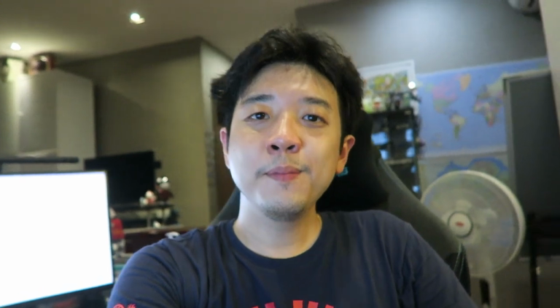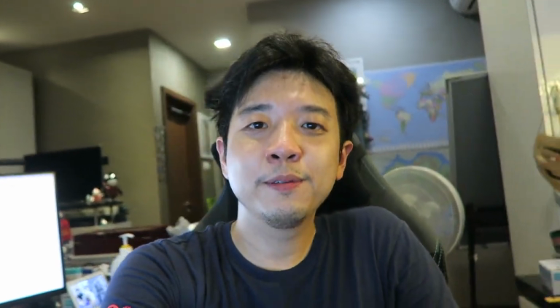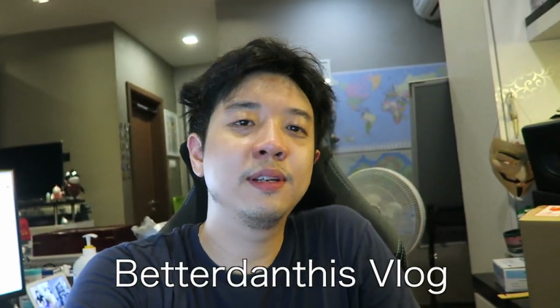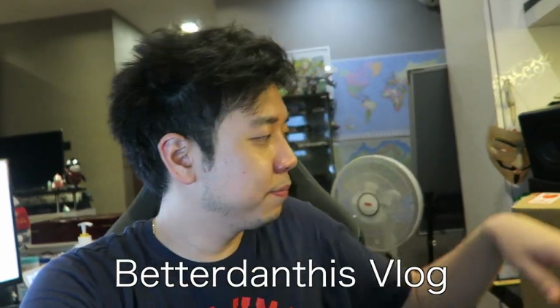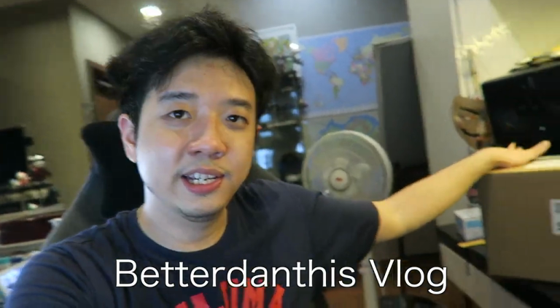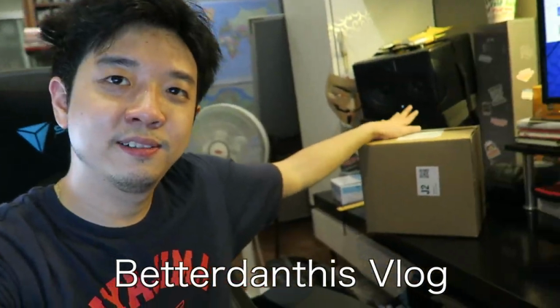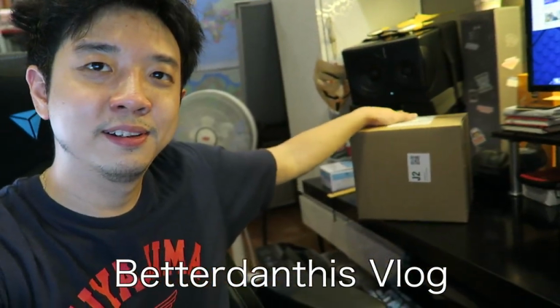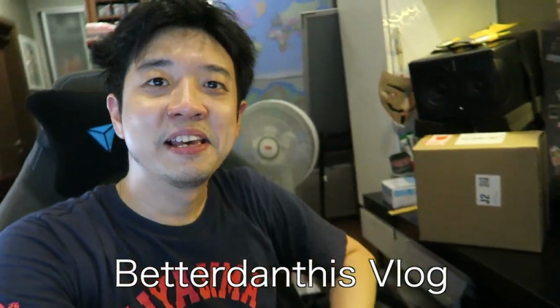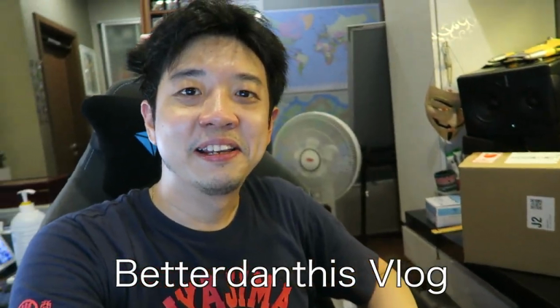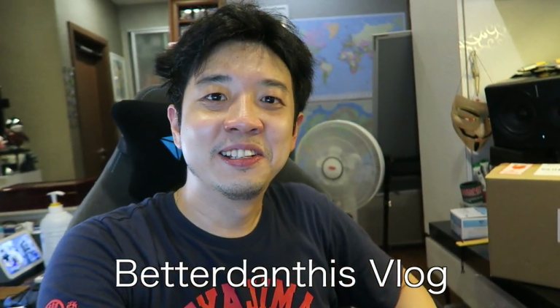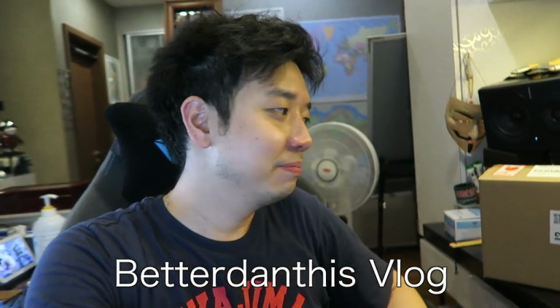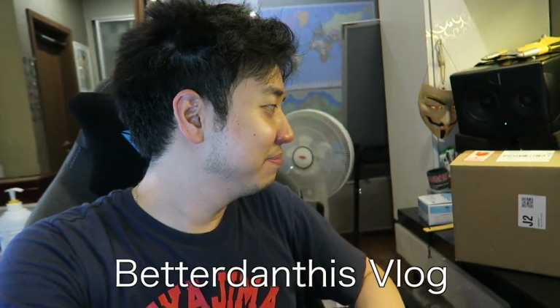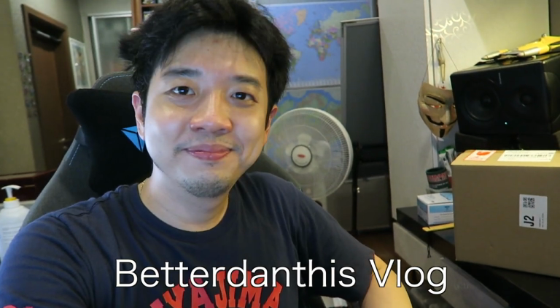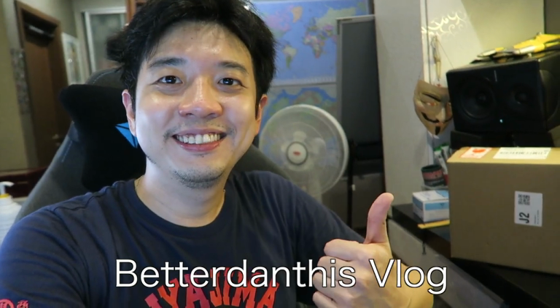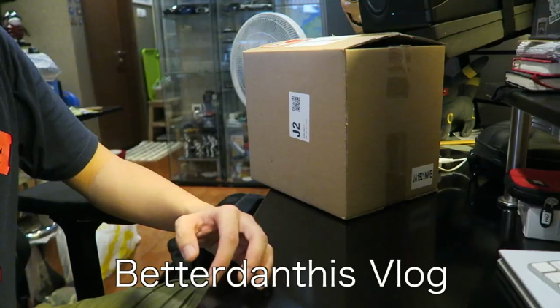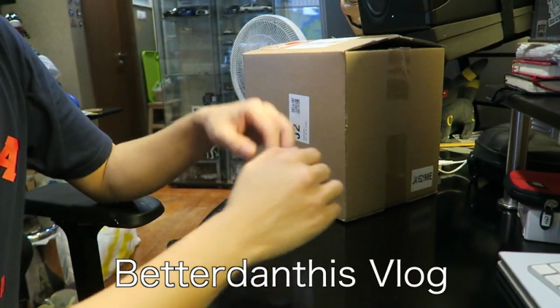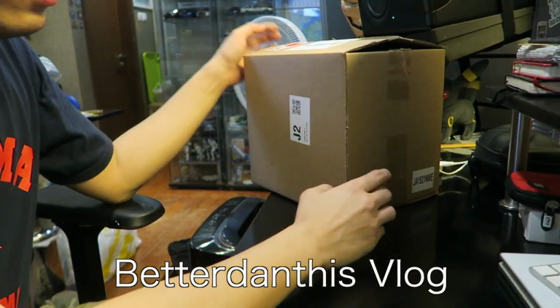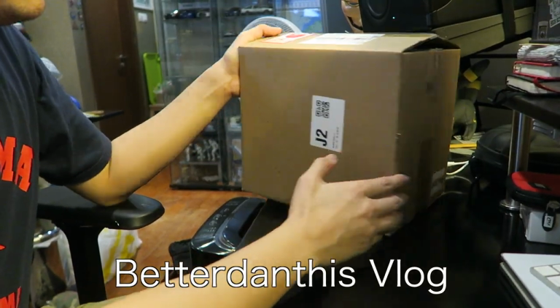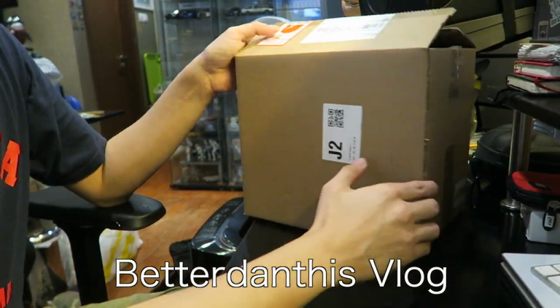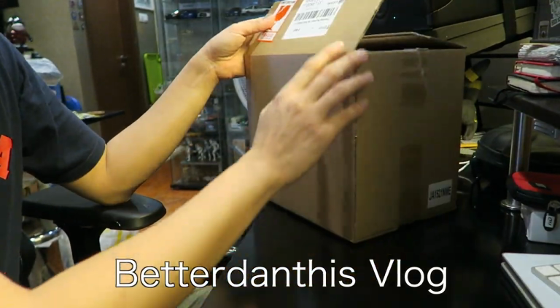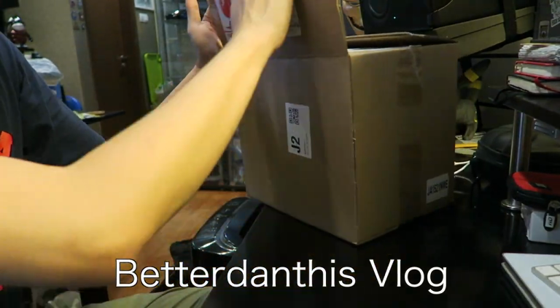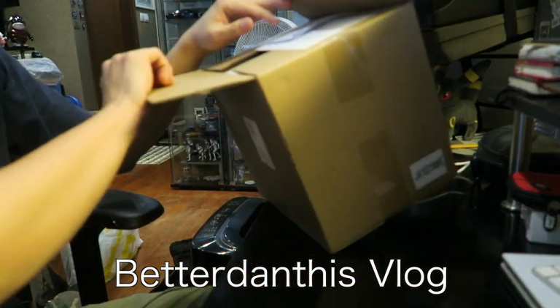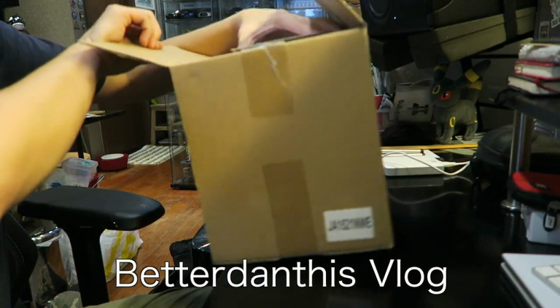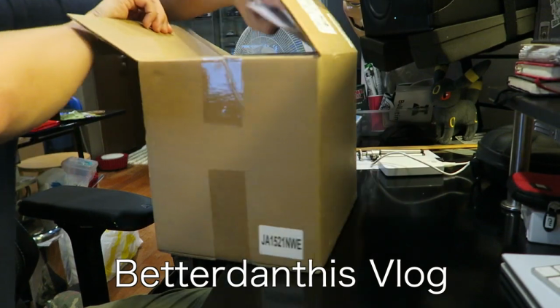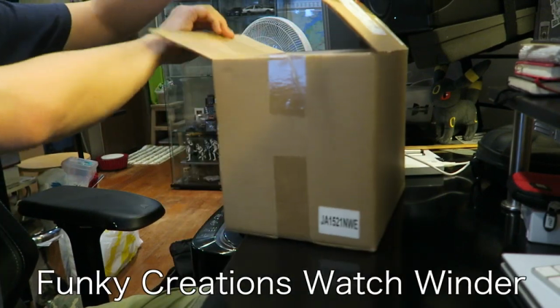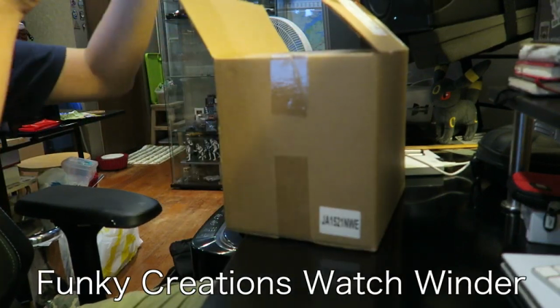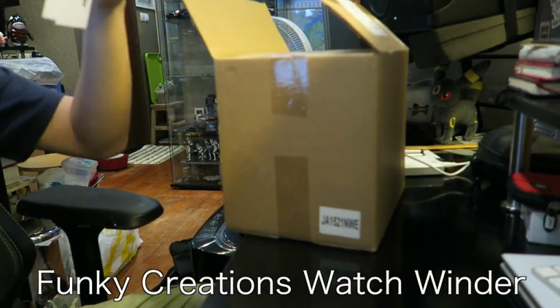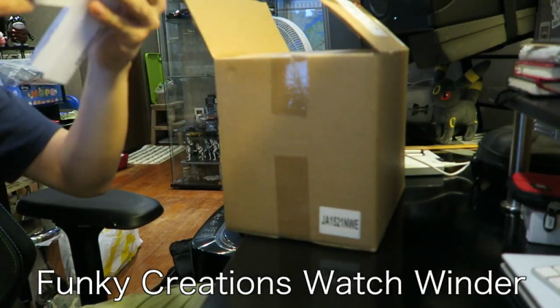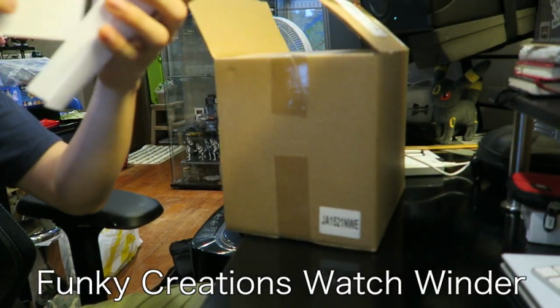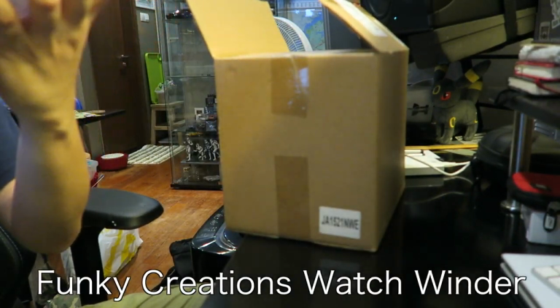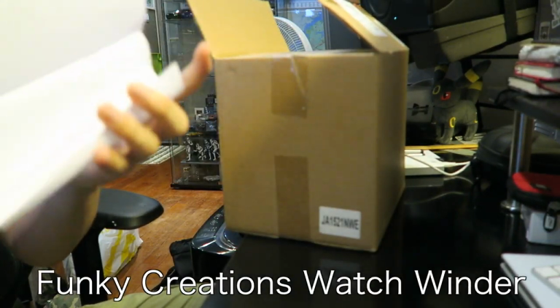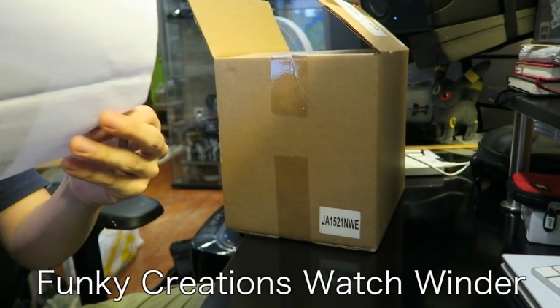Good morning world. I've got a box here. Let's get into it. So I'm pretty excited. What's in this box is something from this company called Funky.